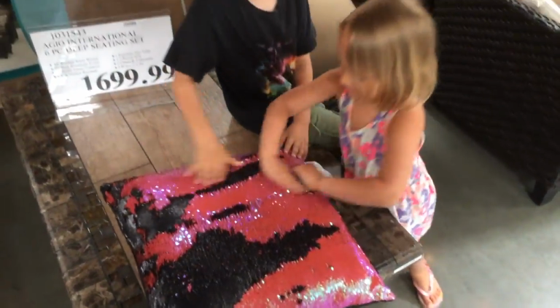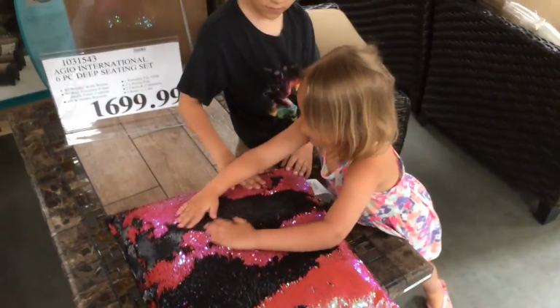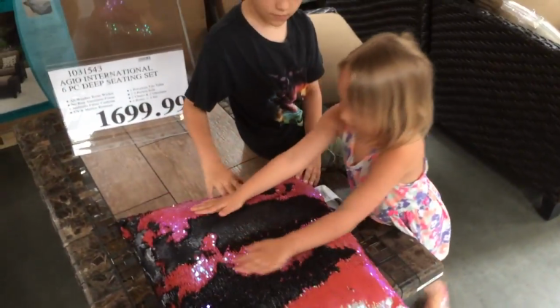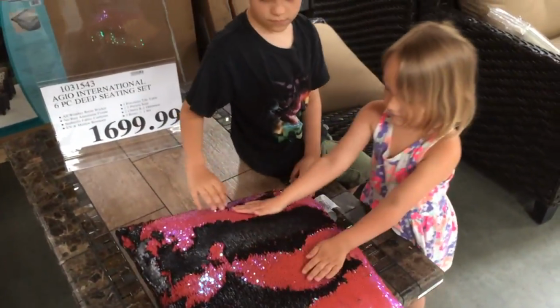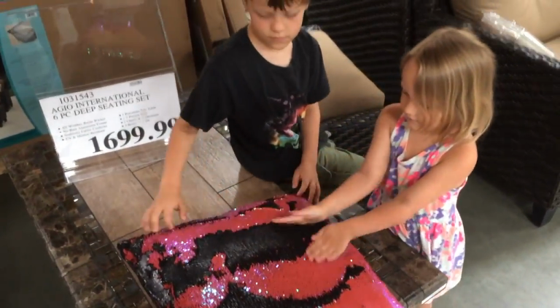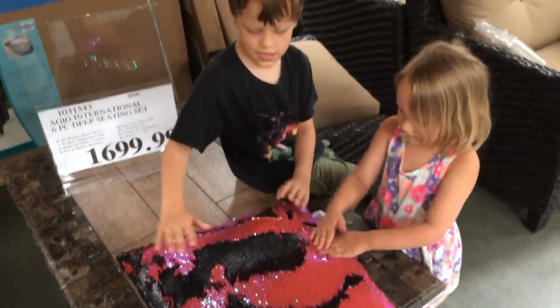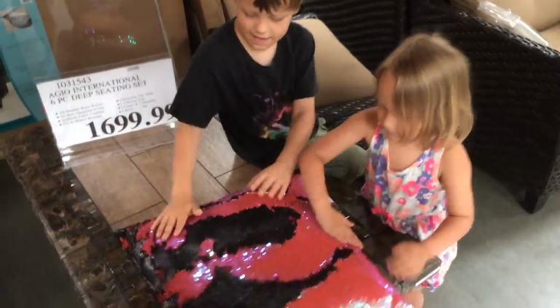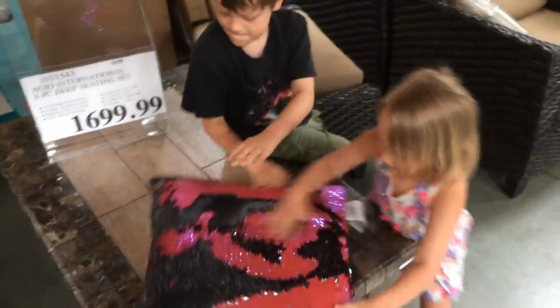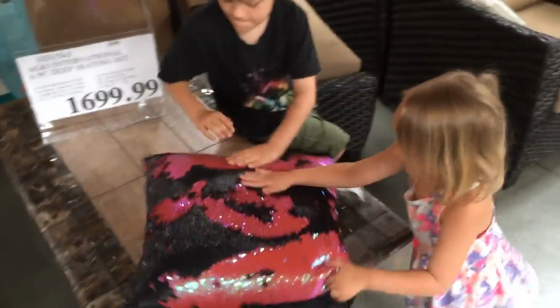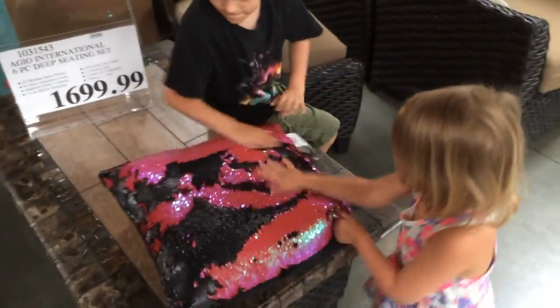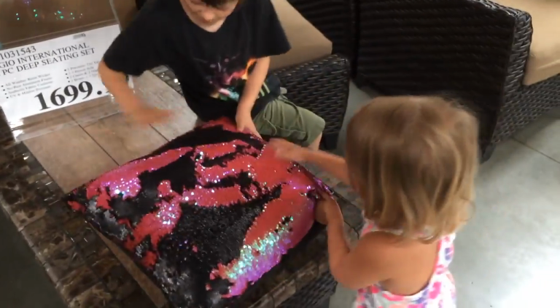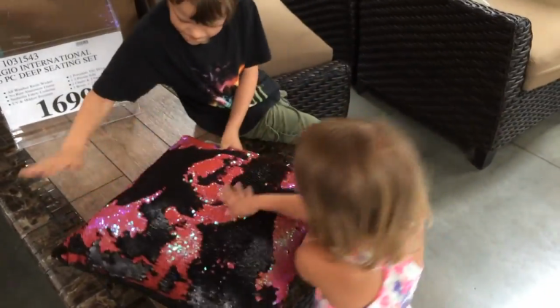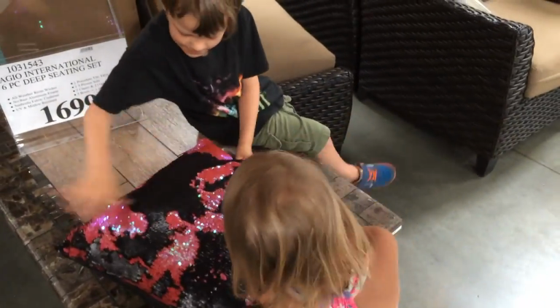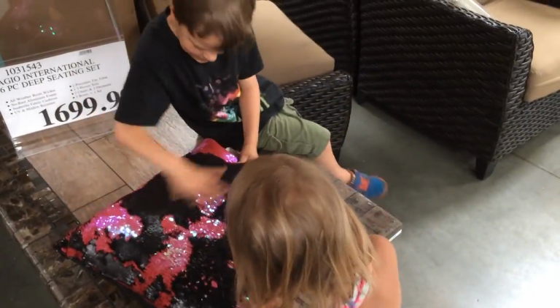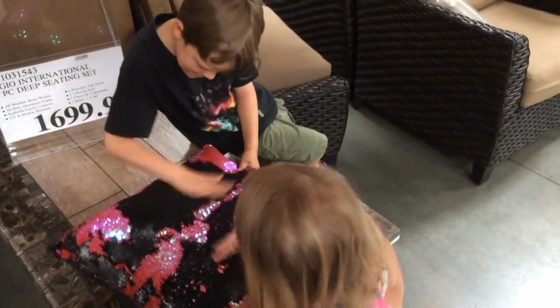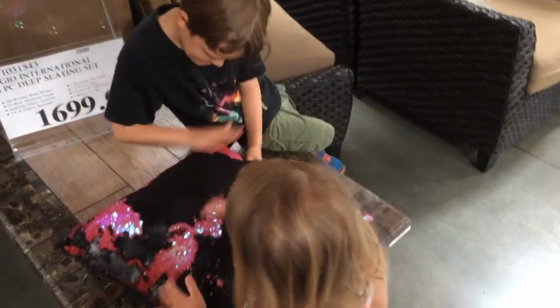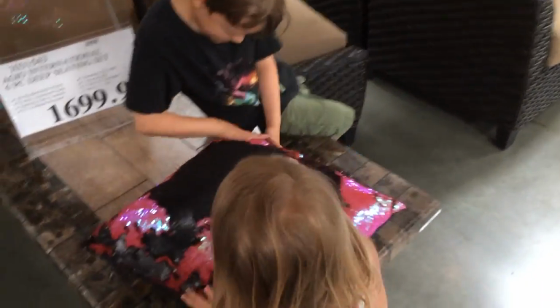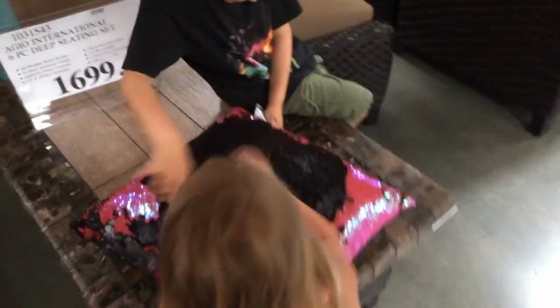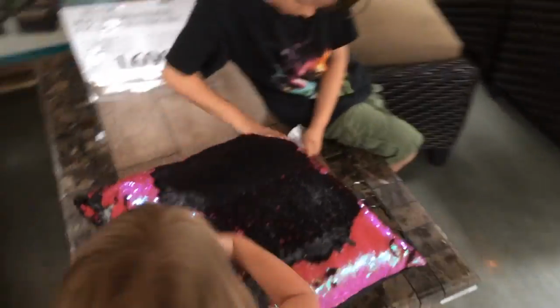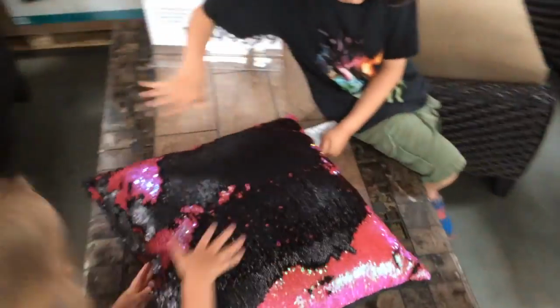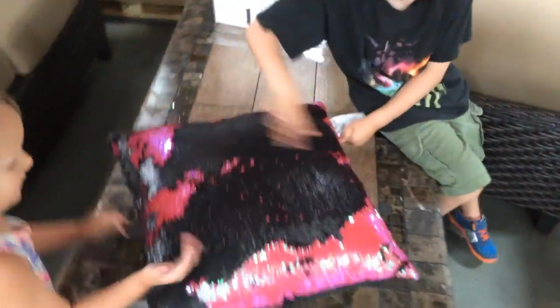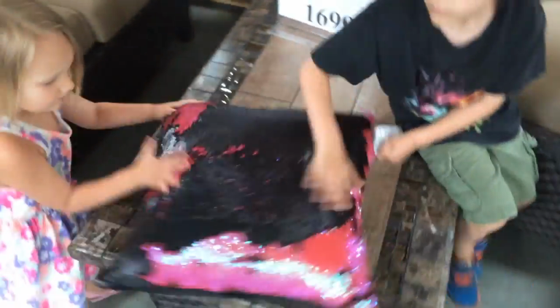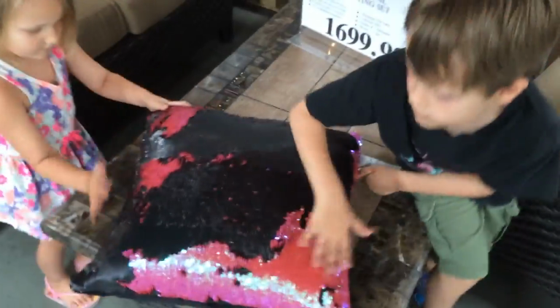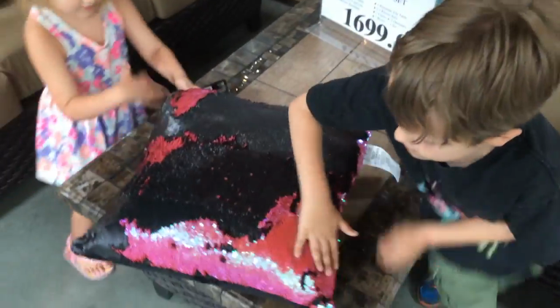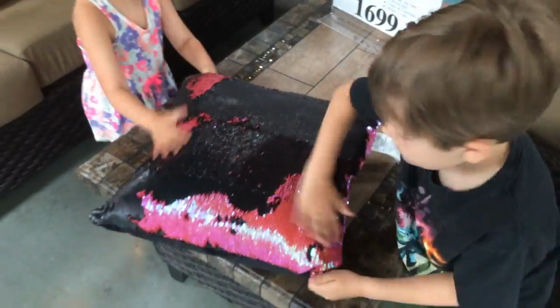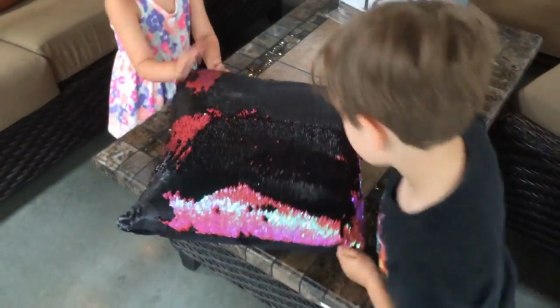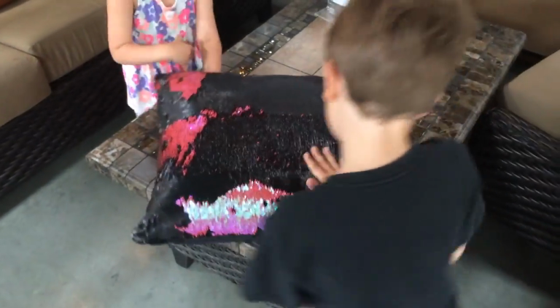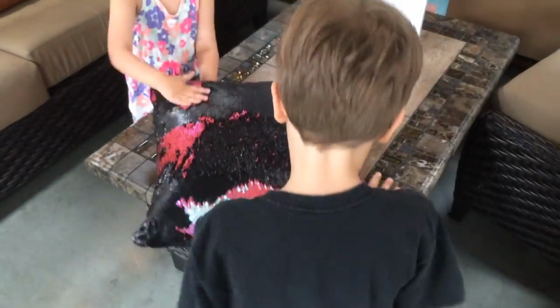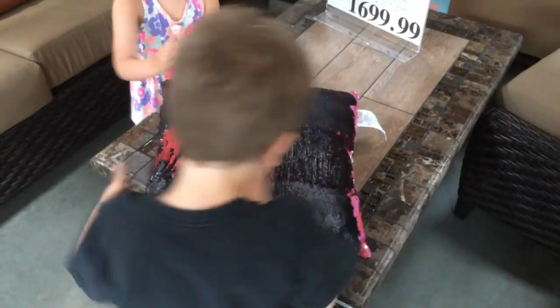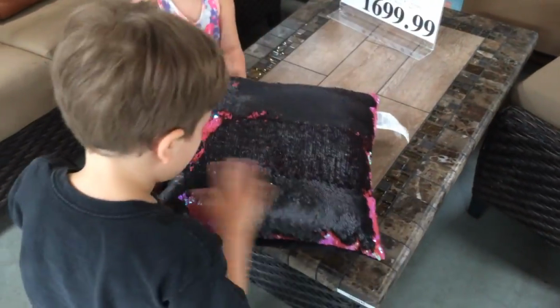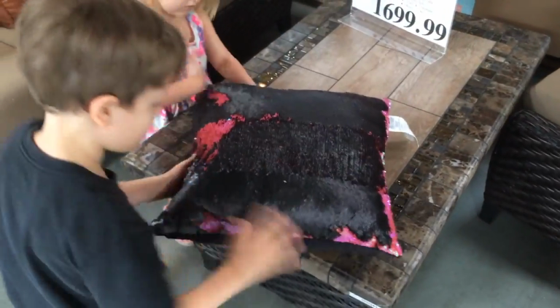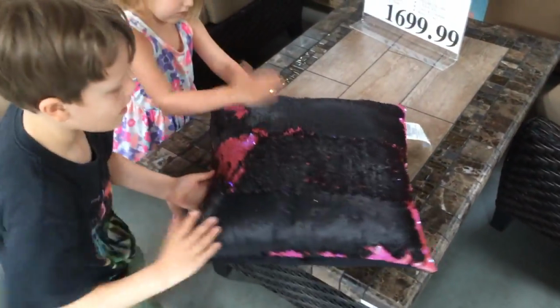Wow. Turn it all black. Wow, wow, wow, wow, wow. It's like magic.